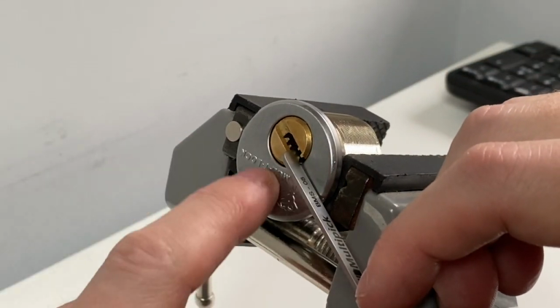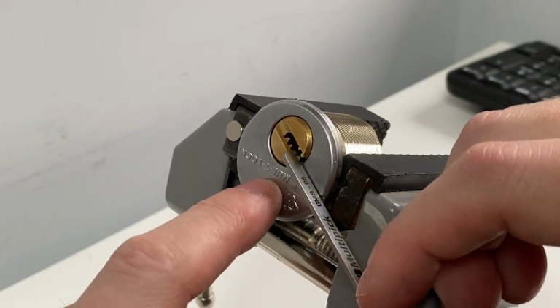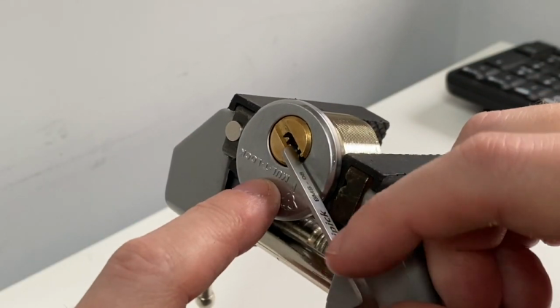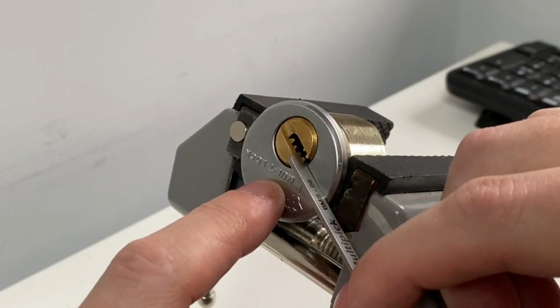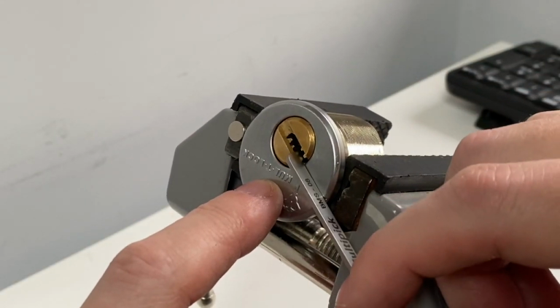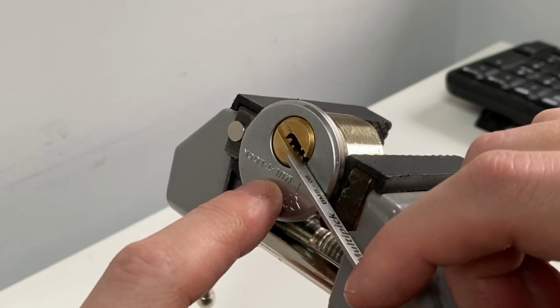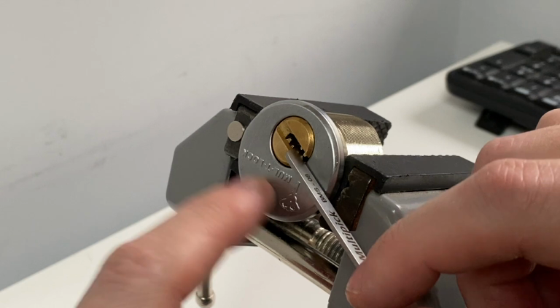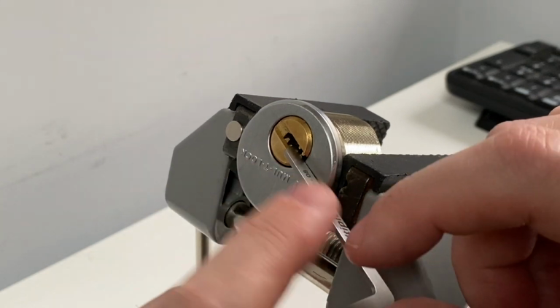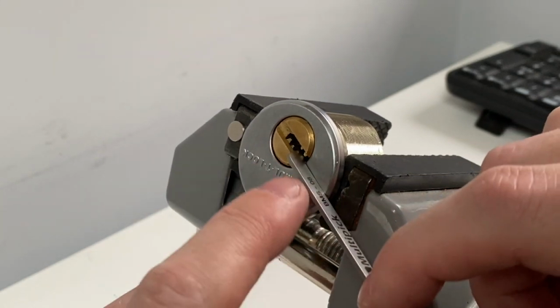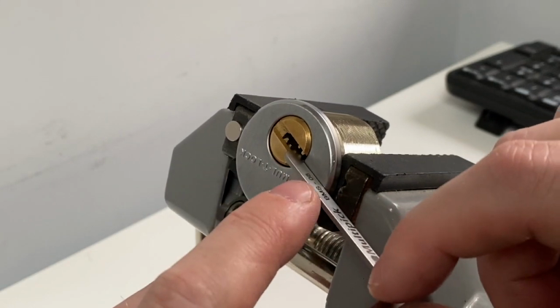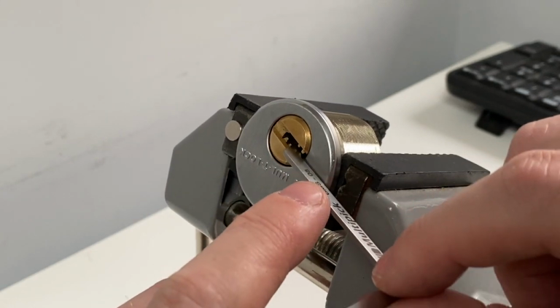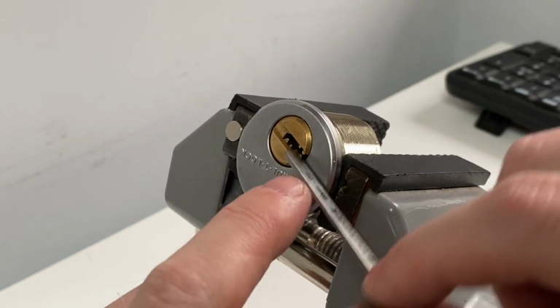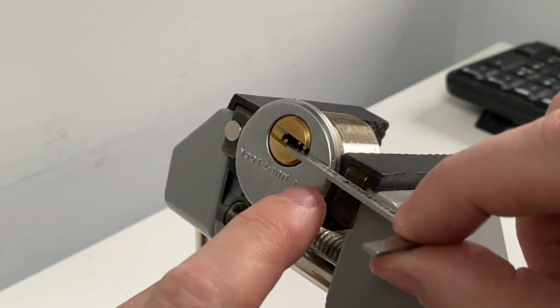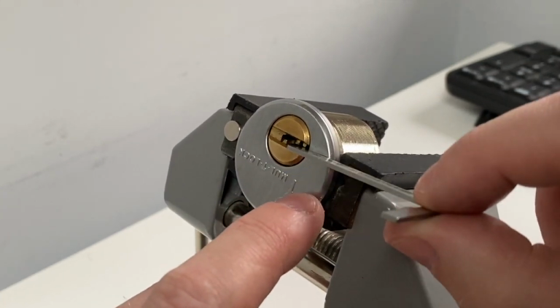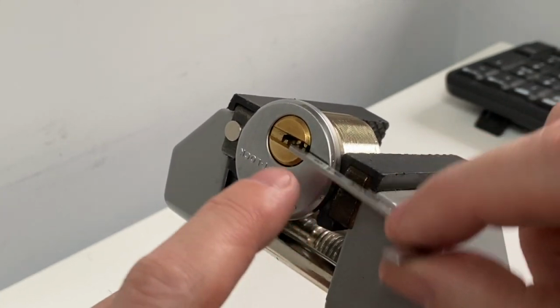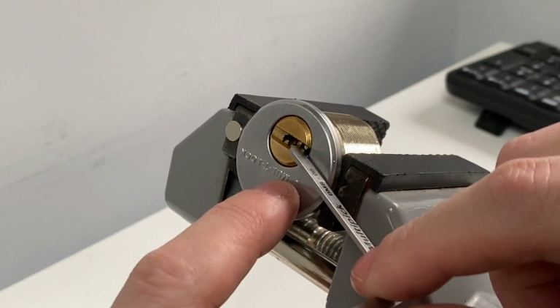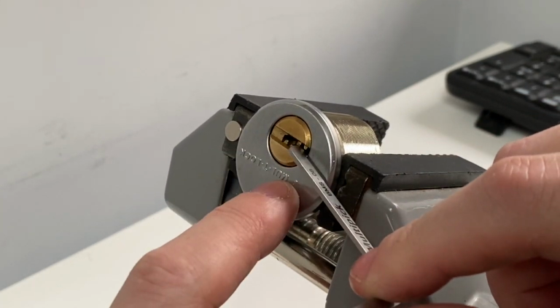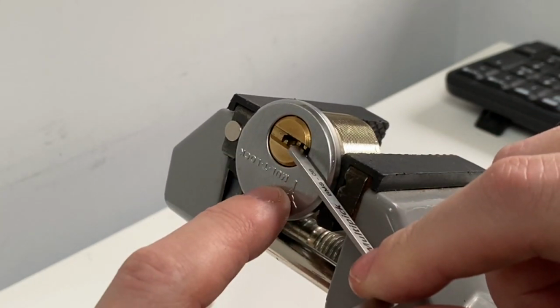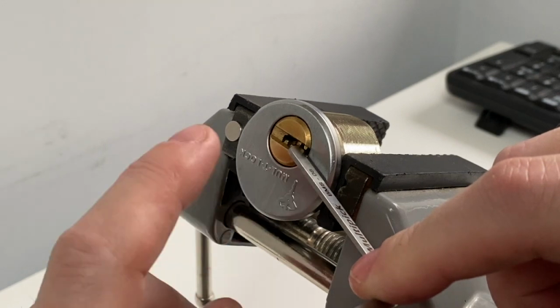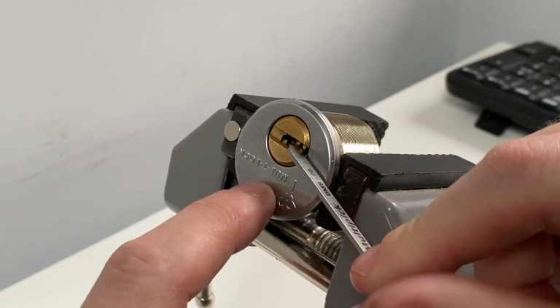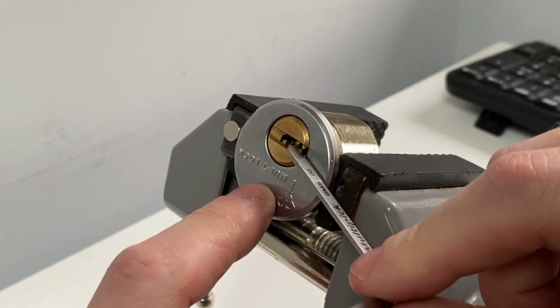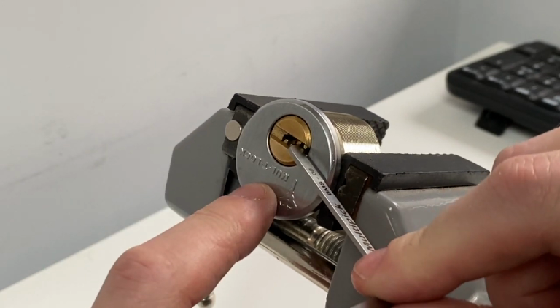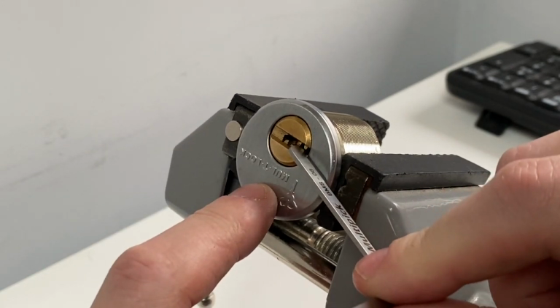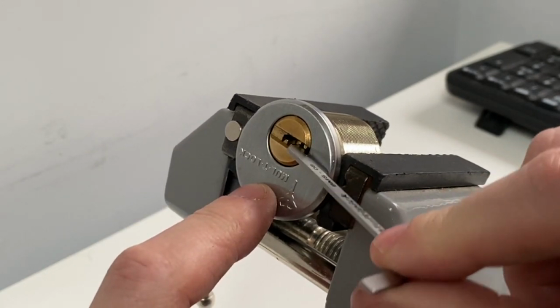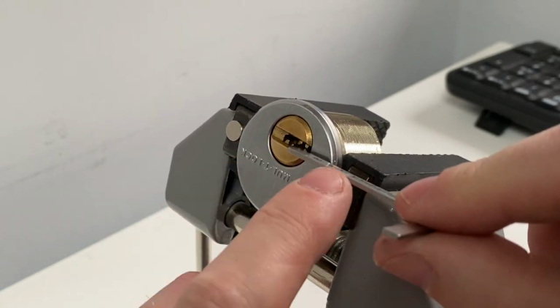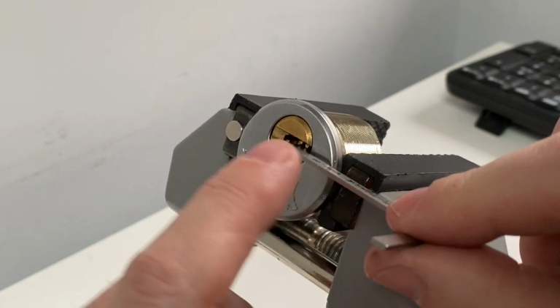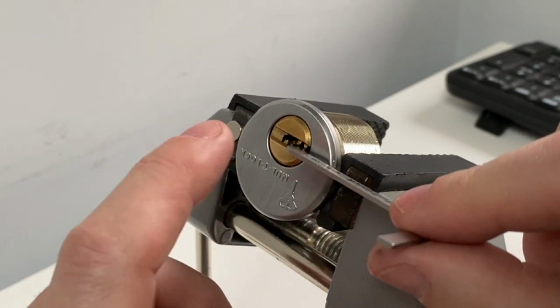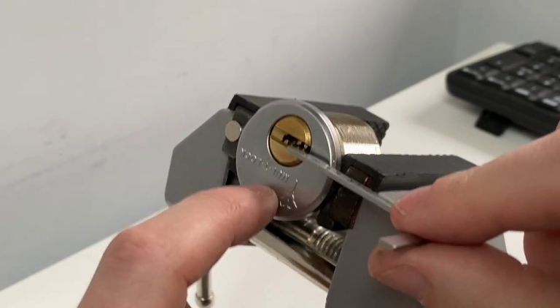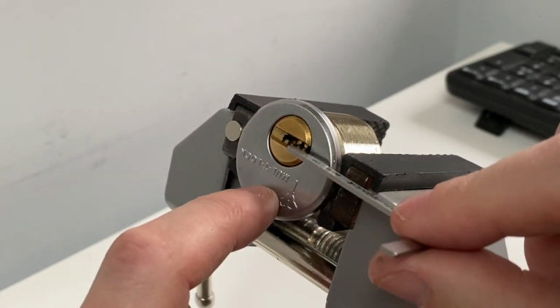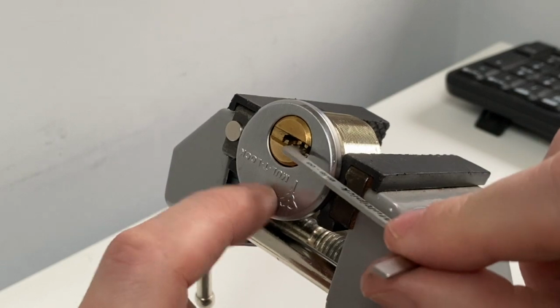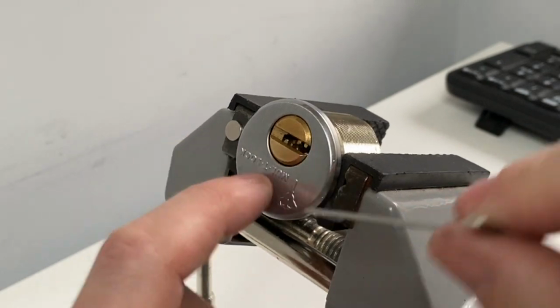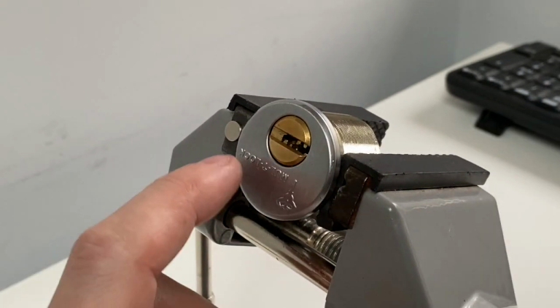The integrator and the garrison — I think a good lock for people who want to get a good insight on what it feels like to pick a dimple lock. Yeah, good beginner's locks.